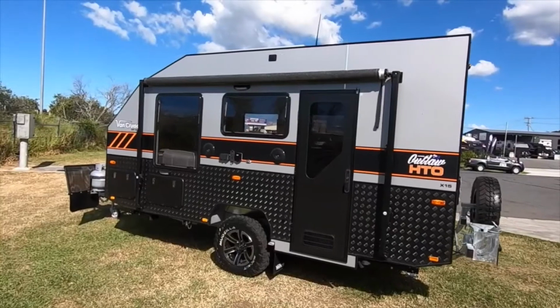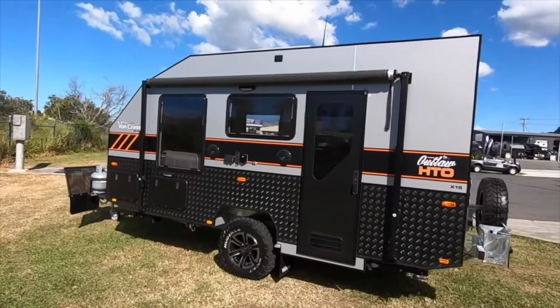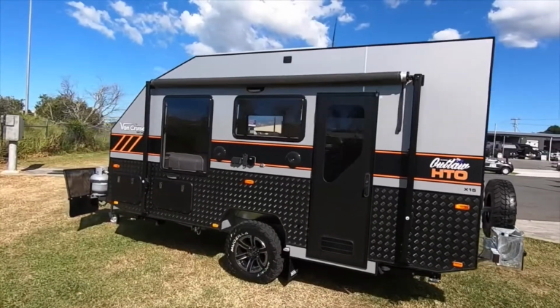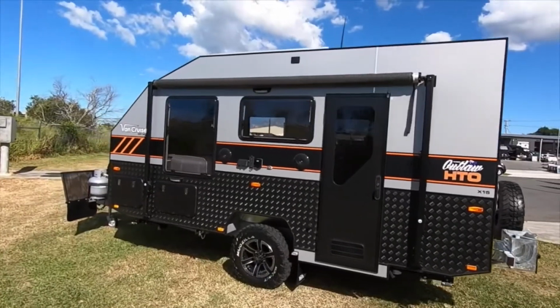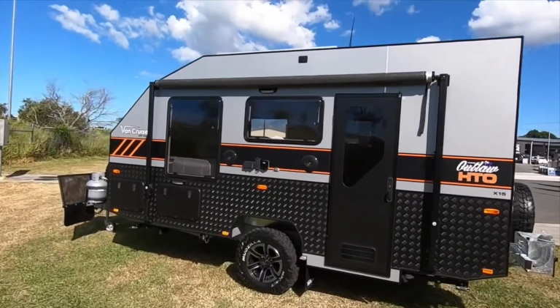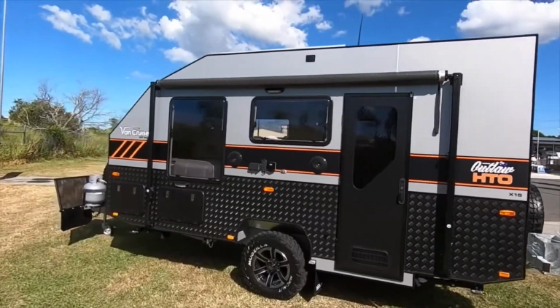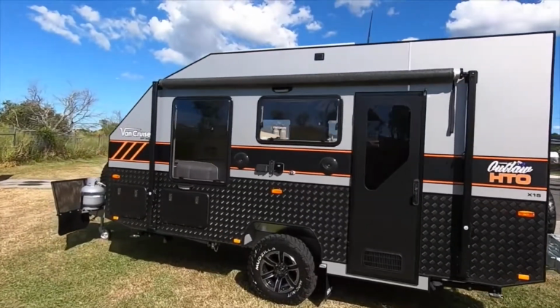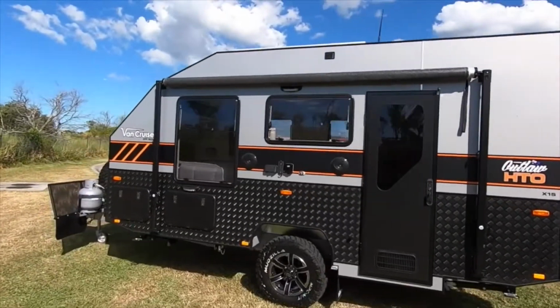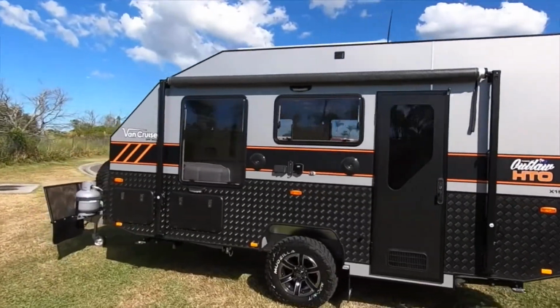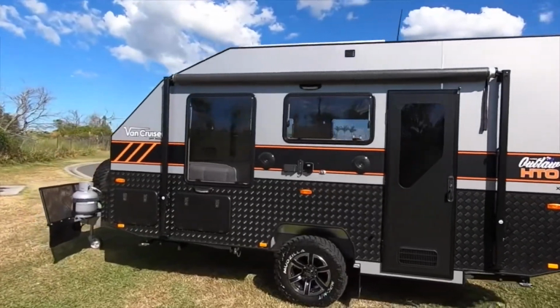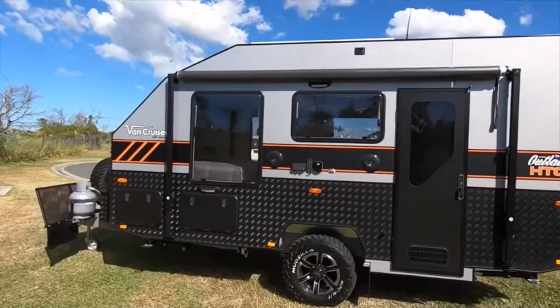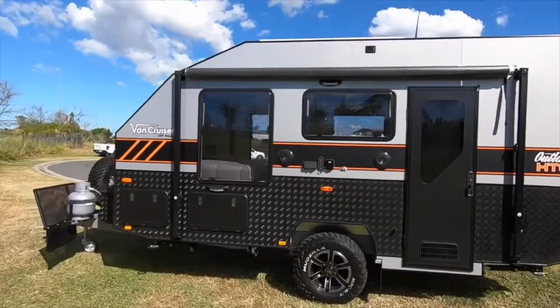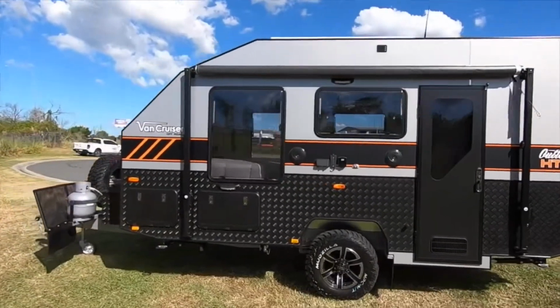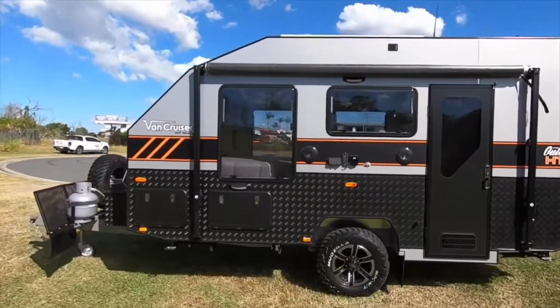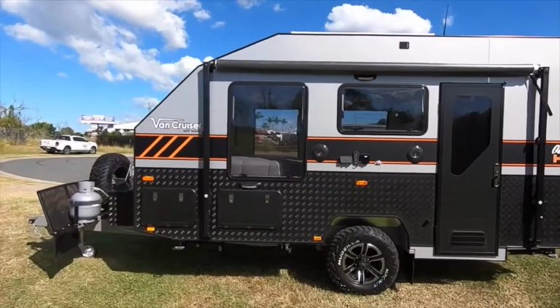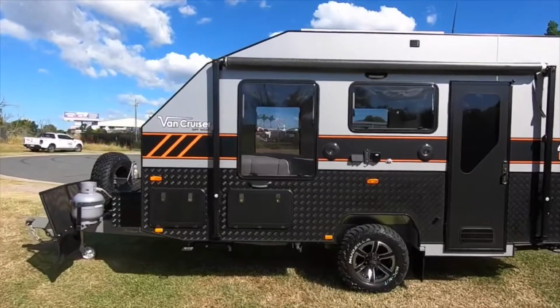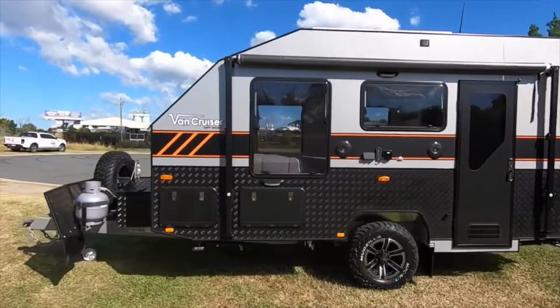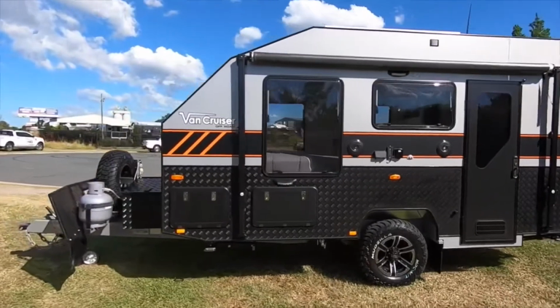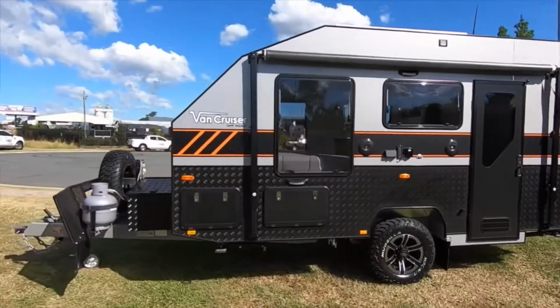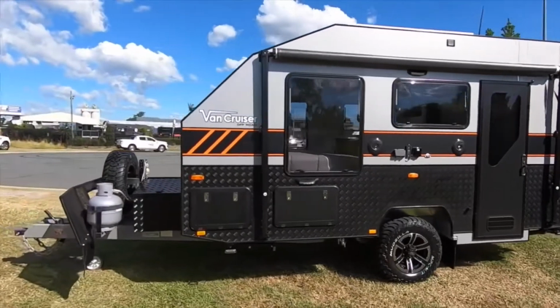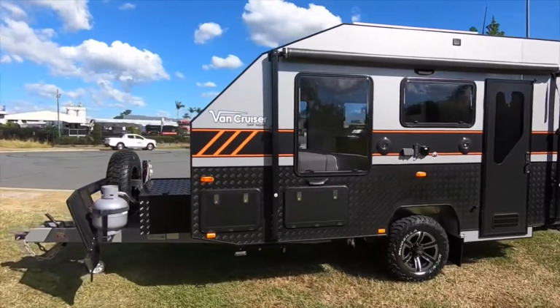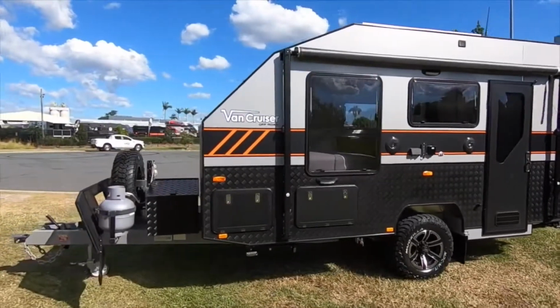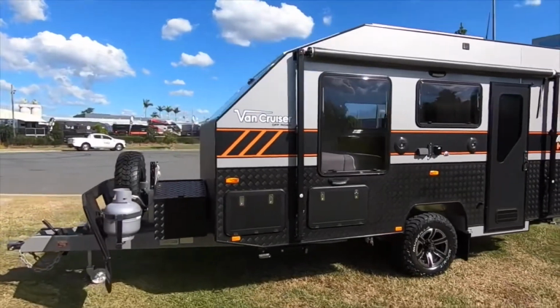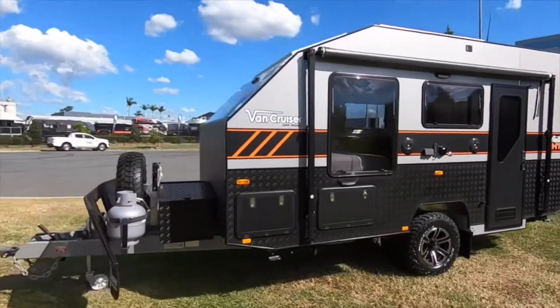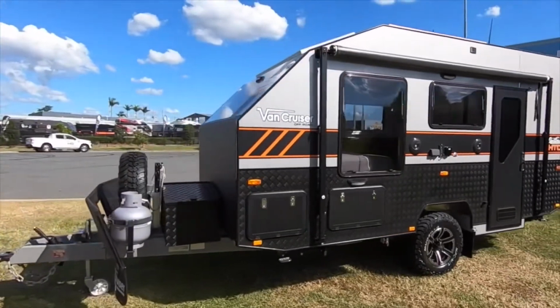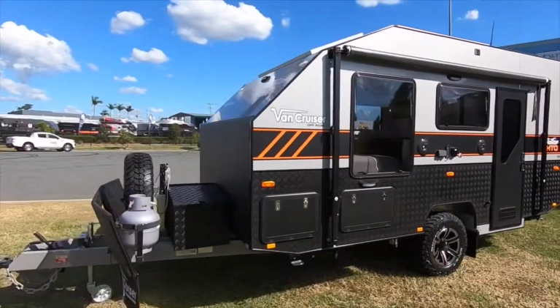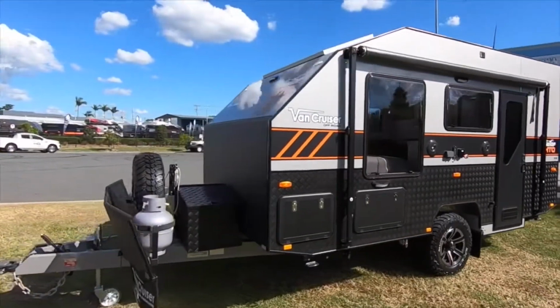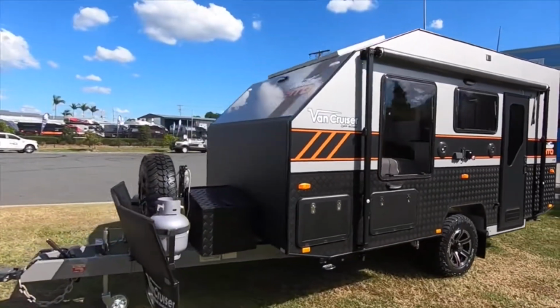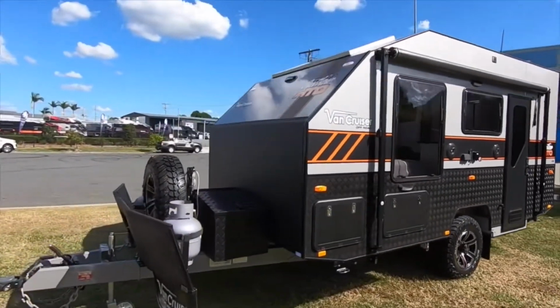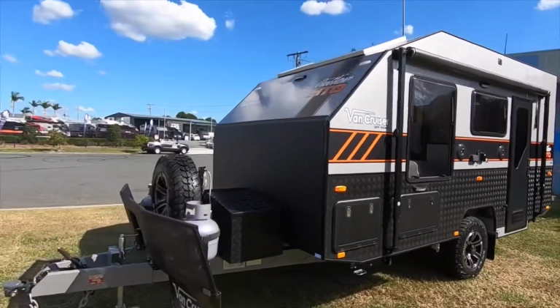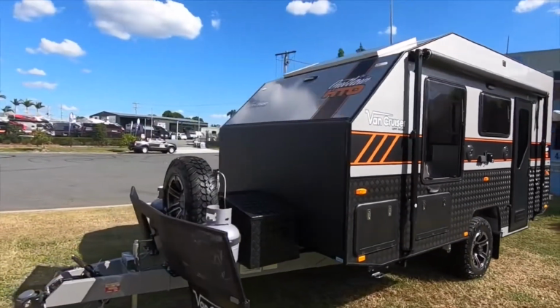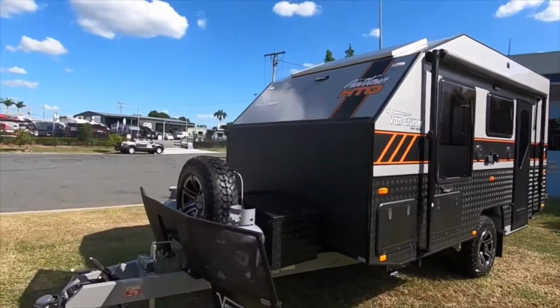Today we are going to take a look at VanCruiser Caravan's Outlaw HTO. The Outlaw is VanCruiser's answer to your hybrid caravanning needs.